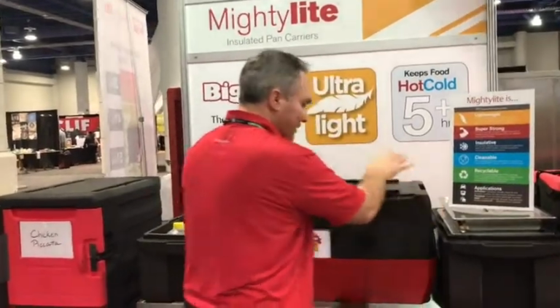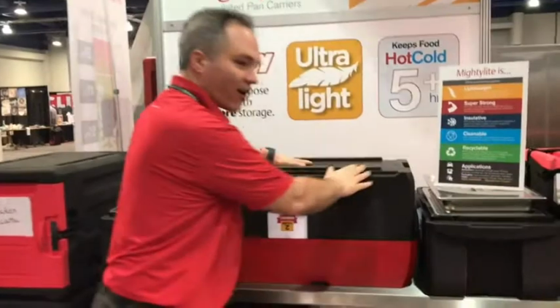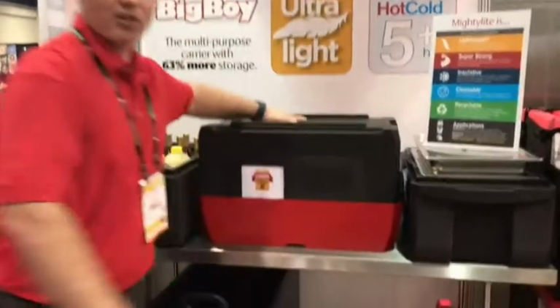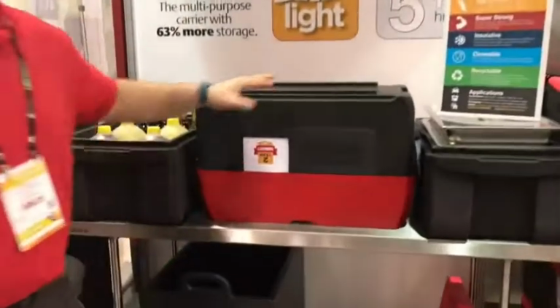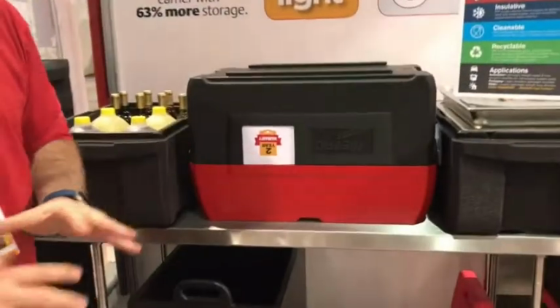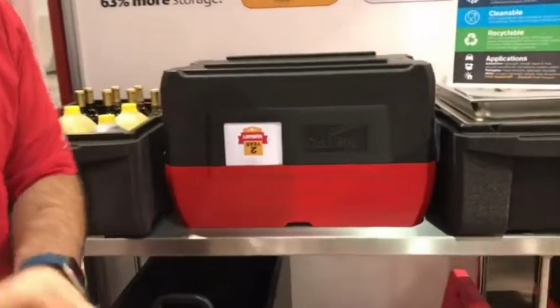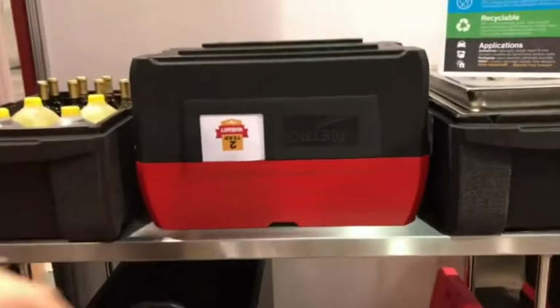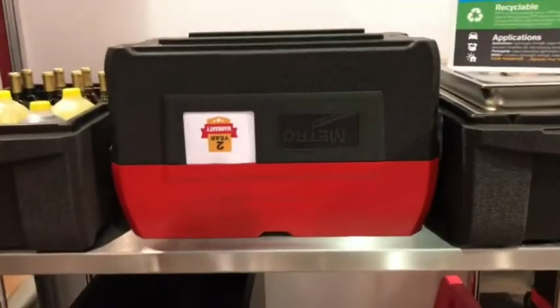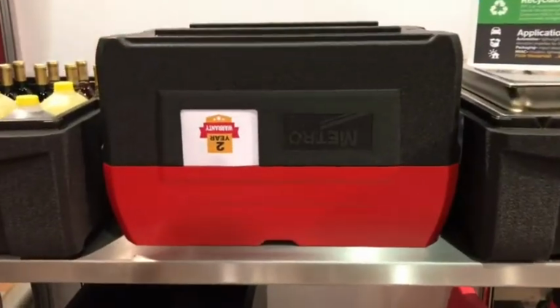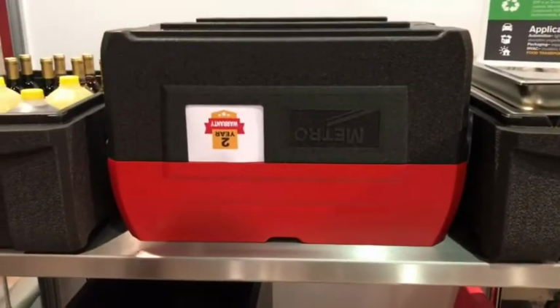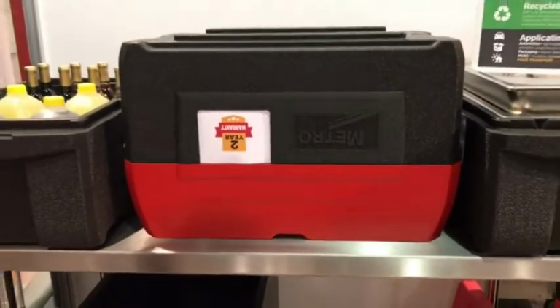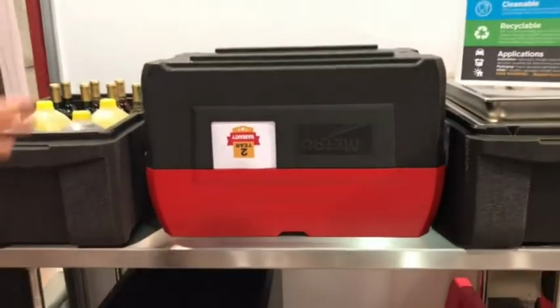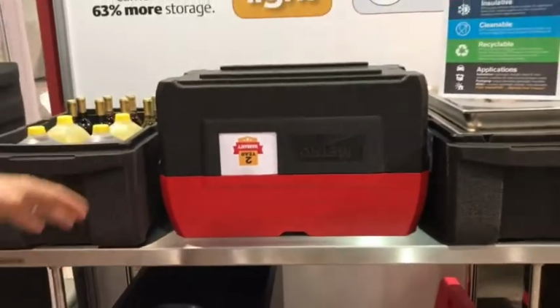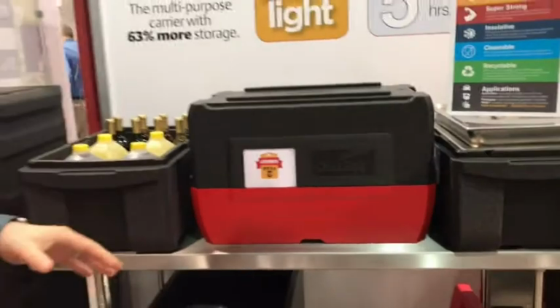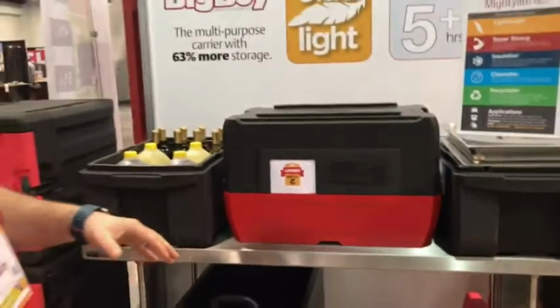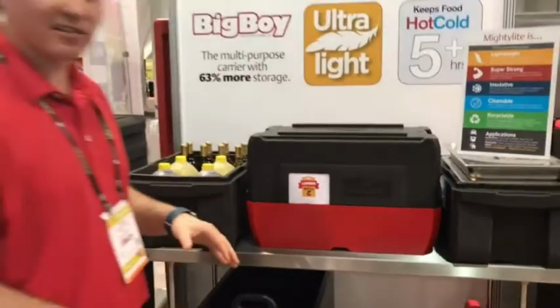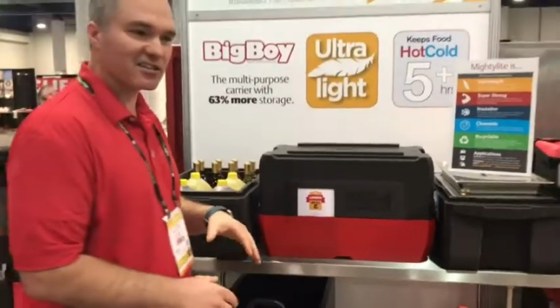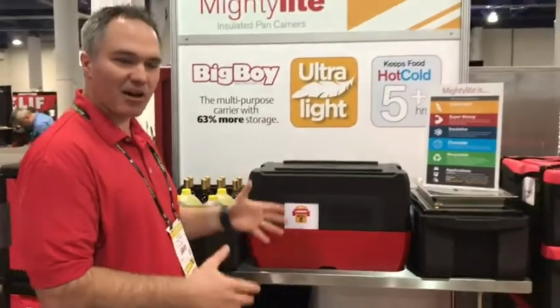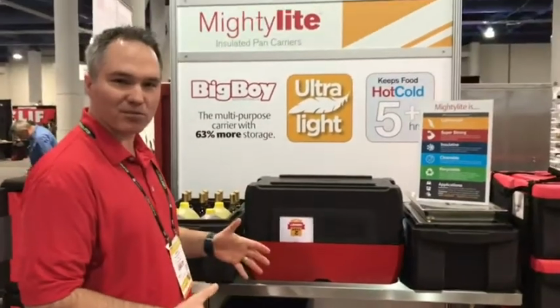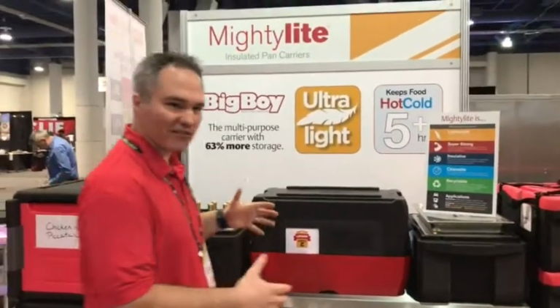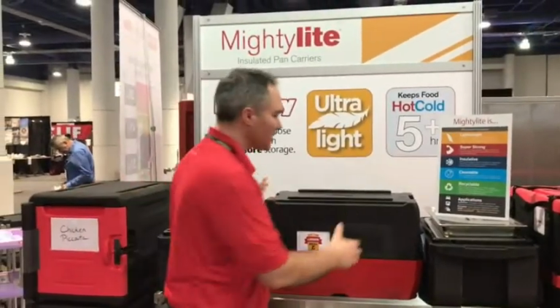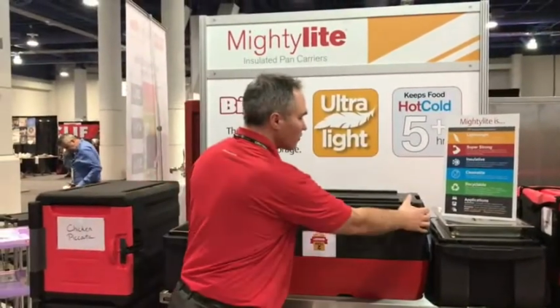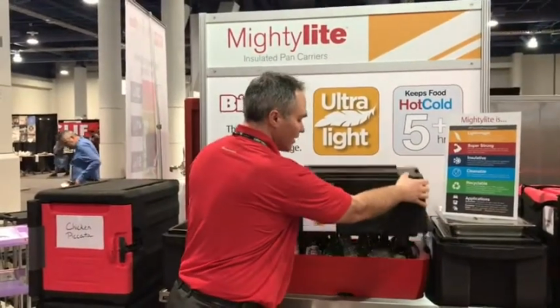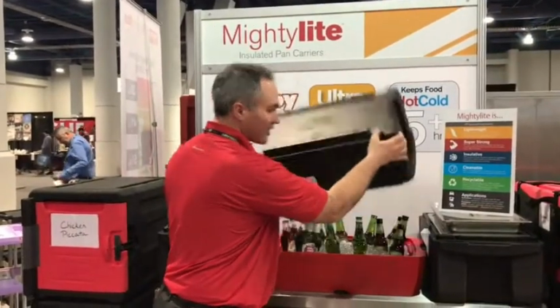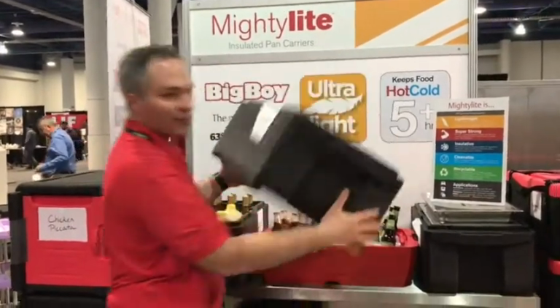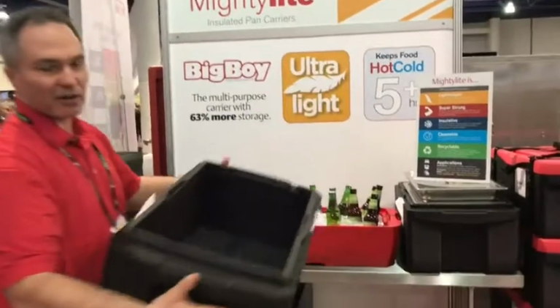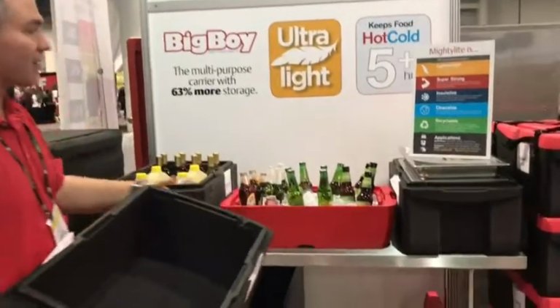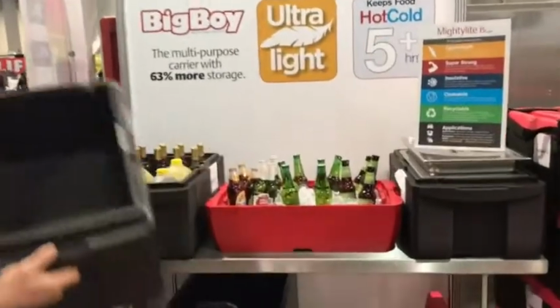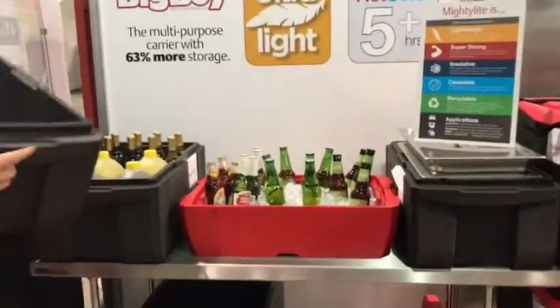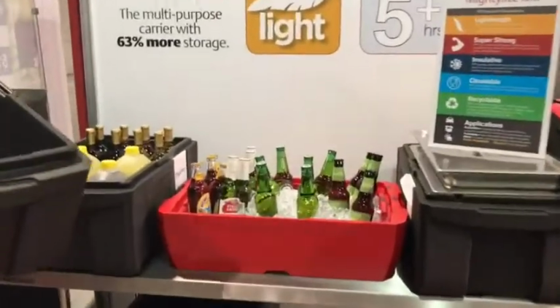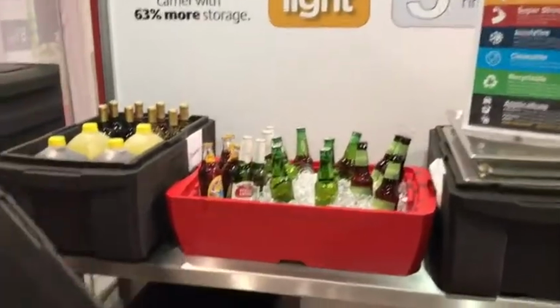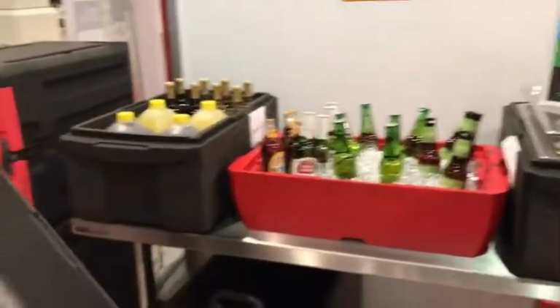You can put the base back on top of the lid and go about doing your other things. Then when it's time to start serving, the ice won't have melted as much, everything stays cool, and you can take it off and put it in the back.